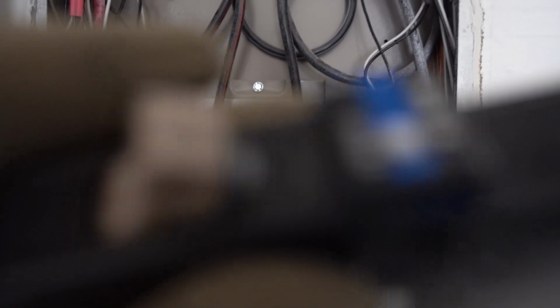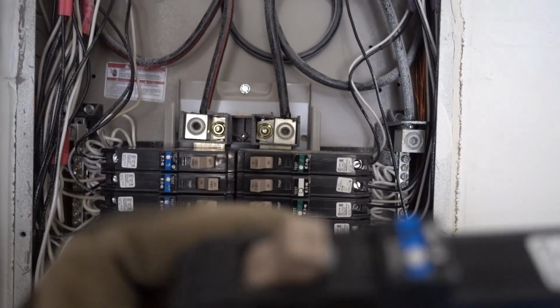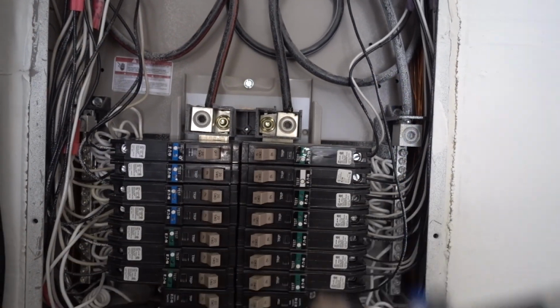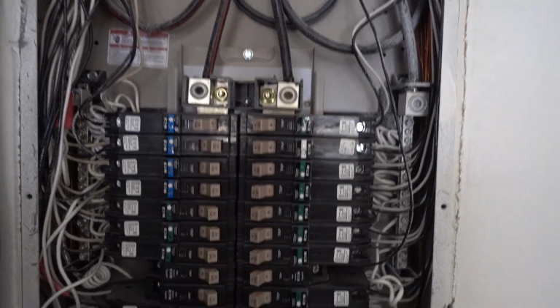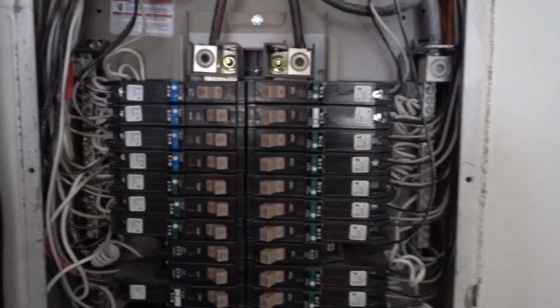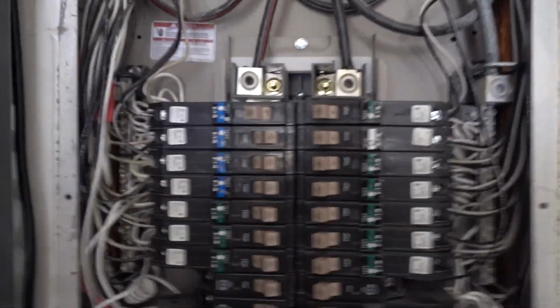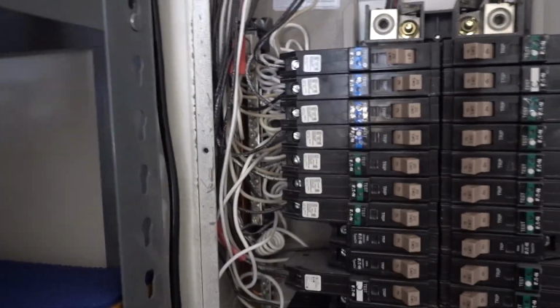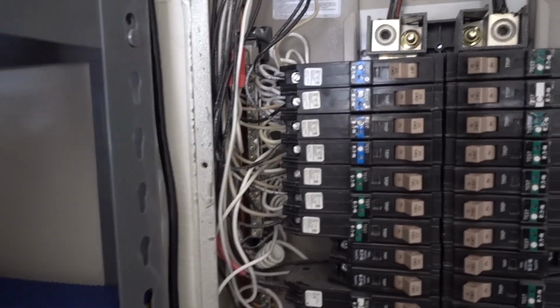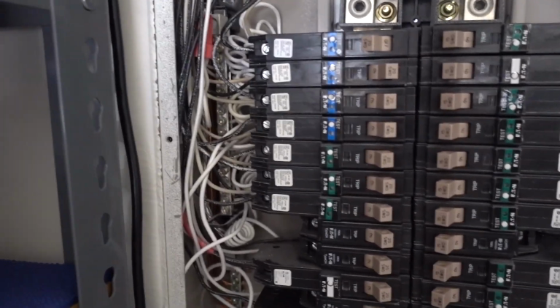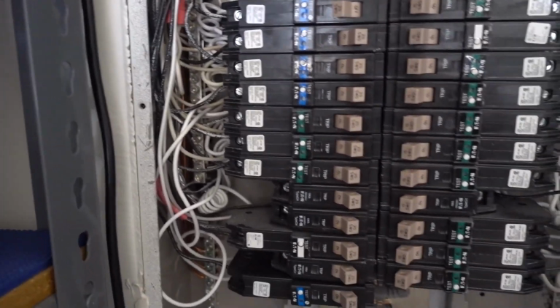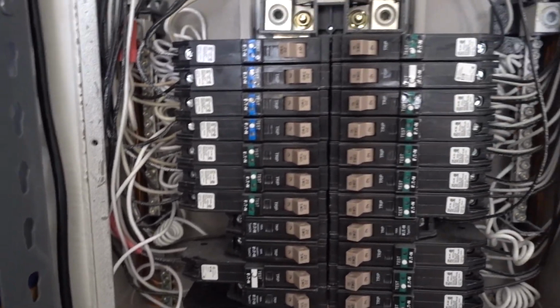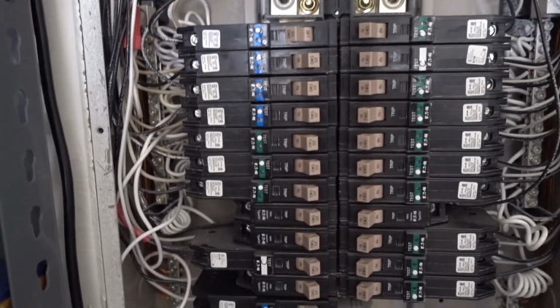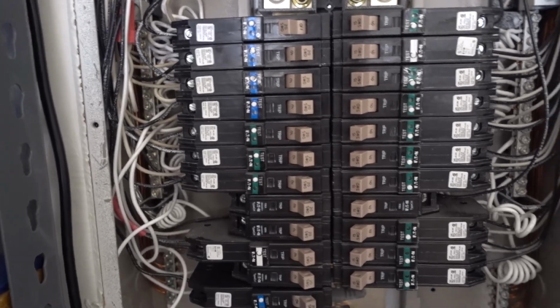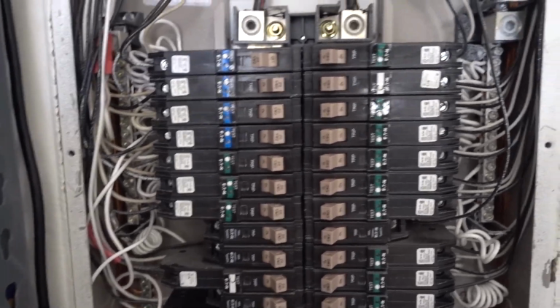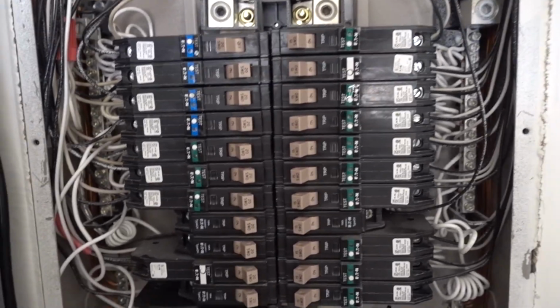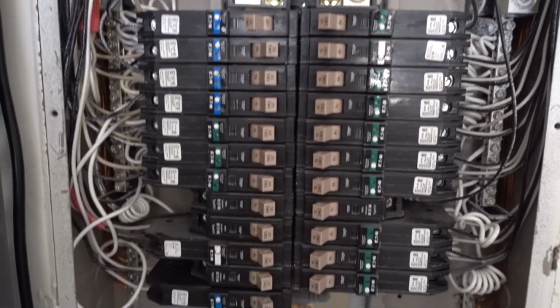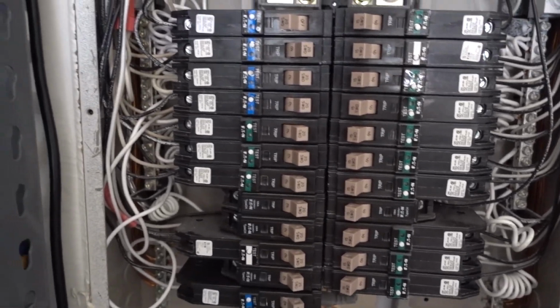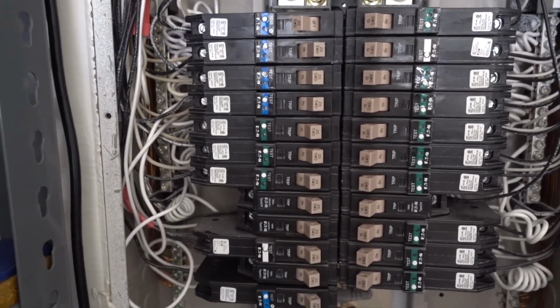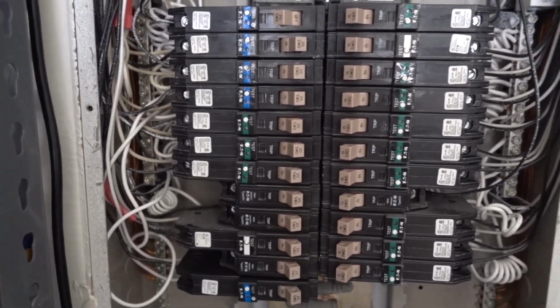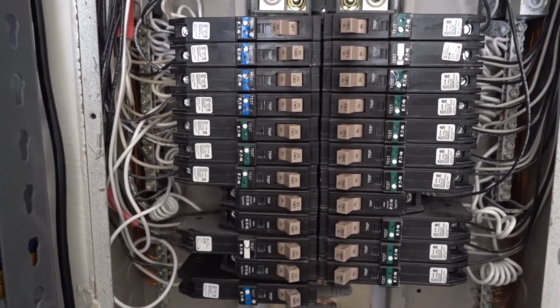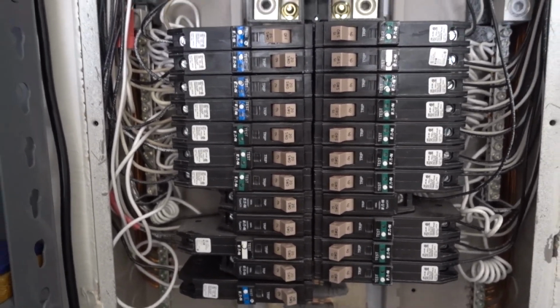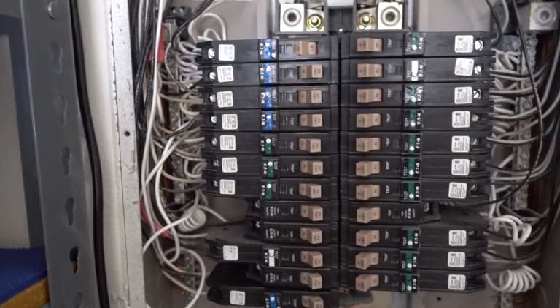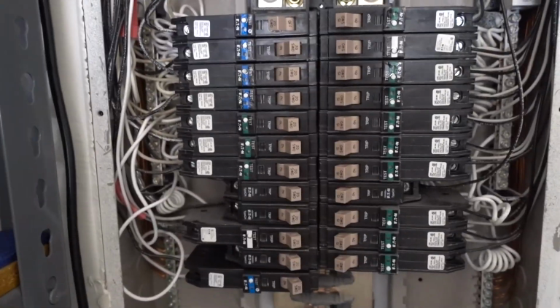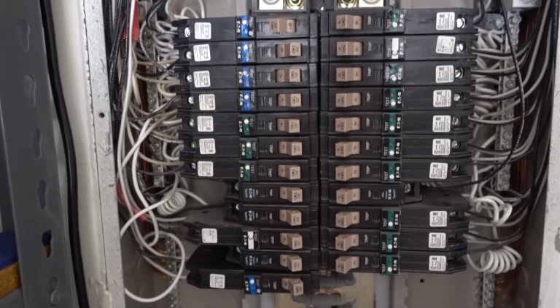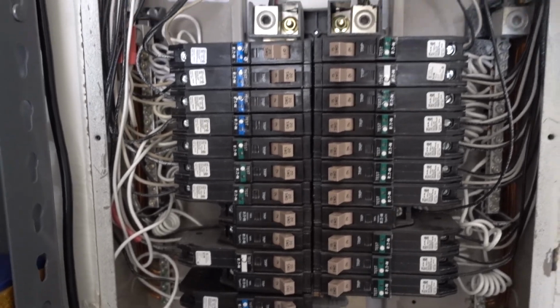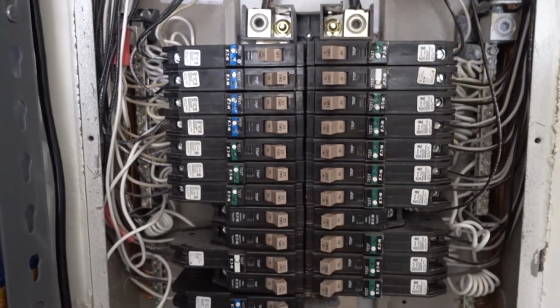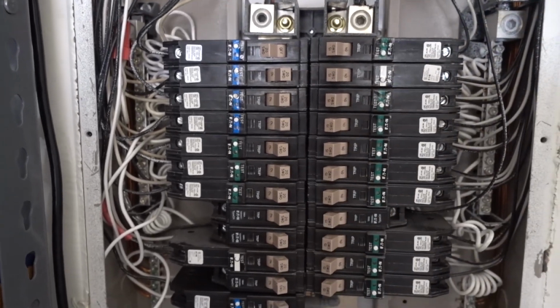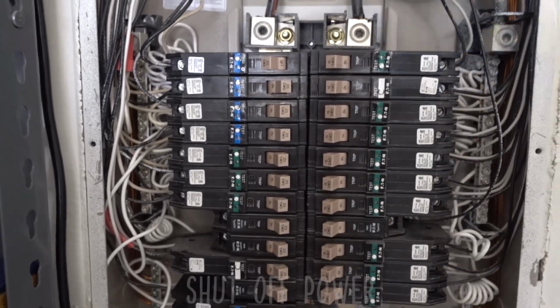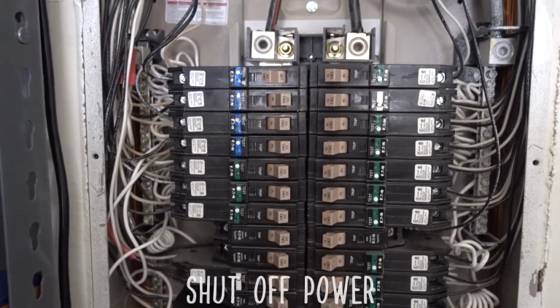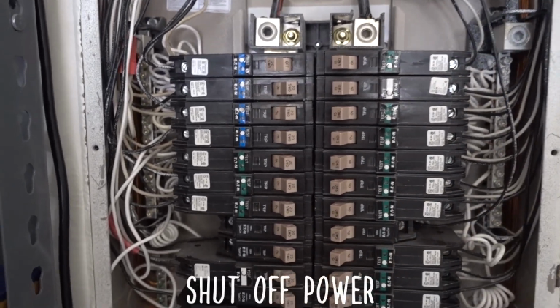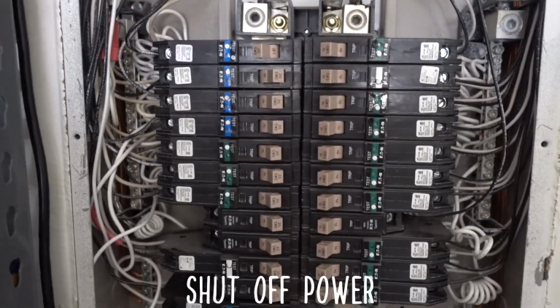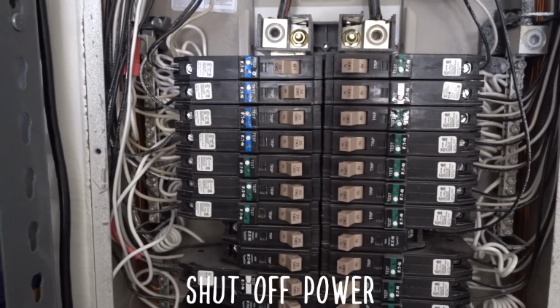I already replaced this, so I'm just going to run through the steps for you guys and kind of the safety measures that I took to do this. So obviously before I did all this, I shut down all of my breaker side.